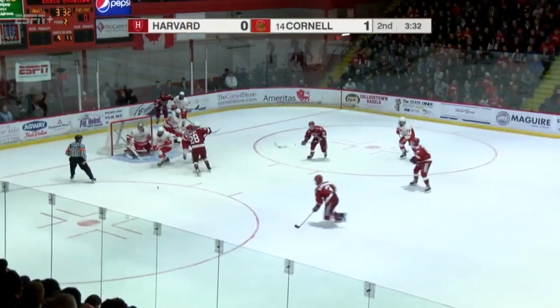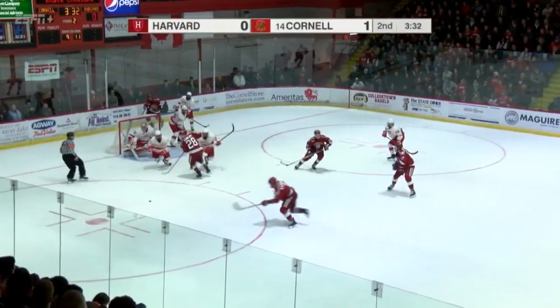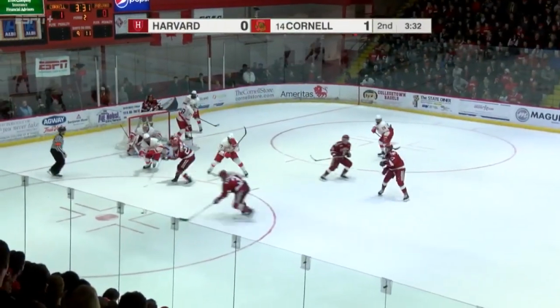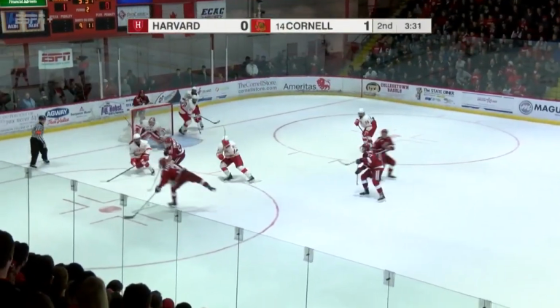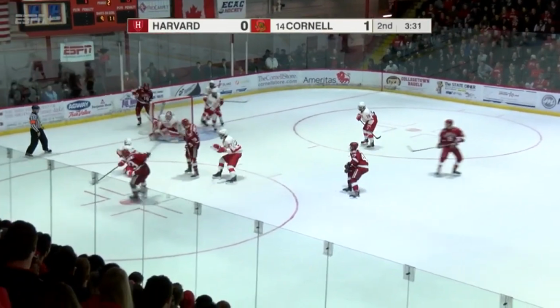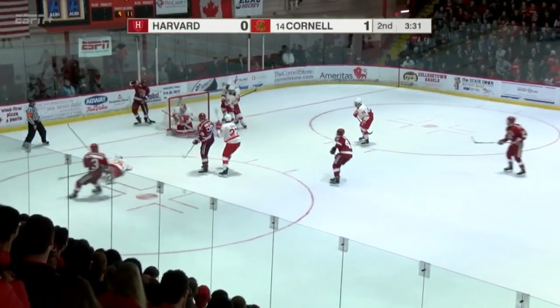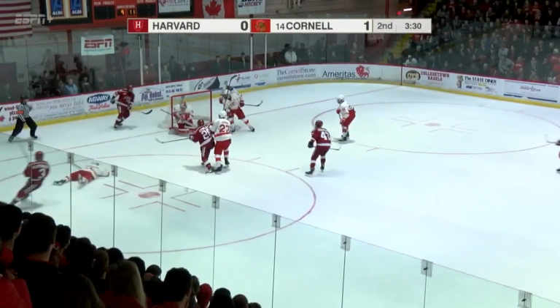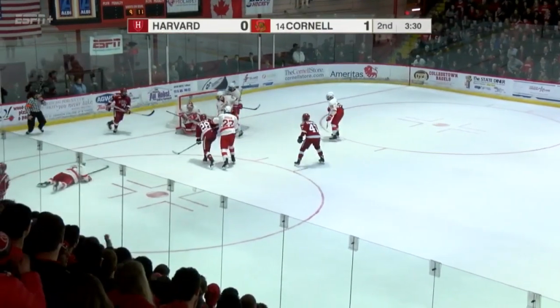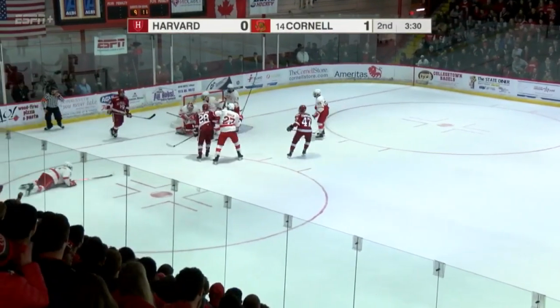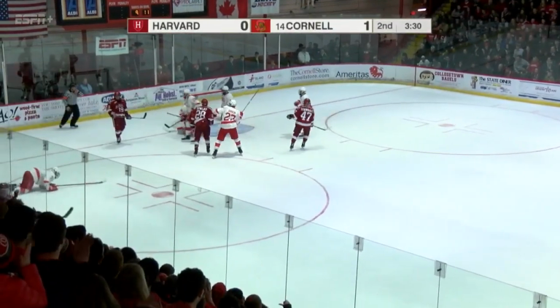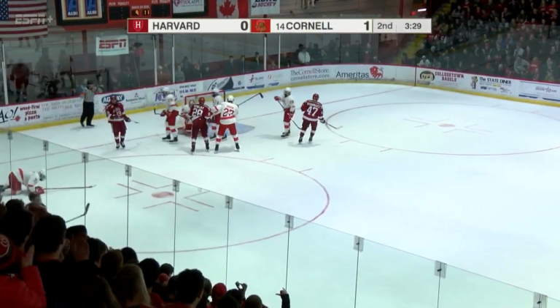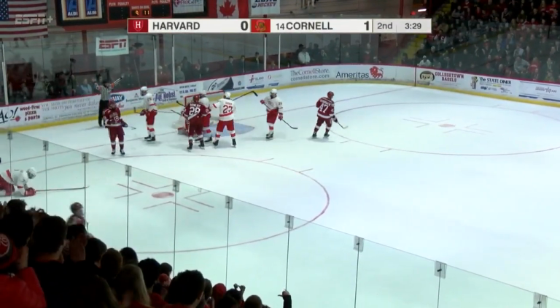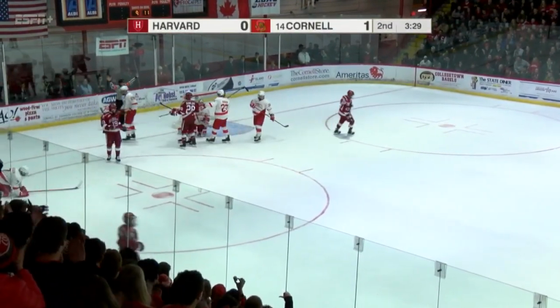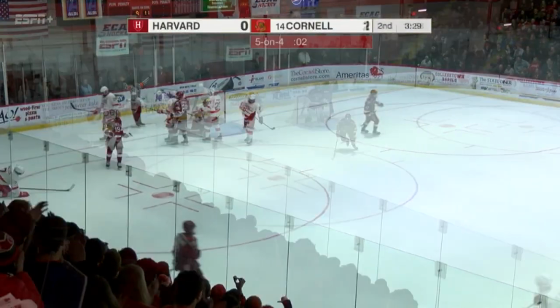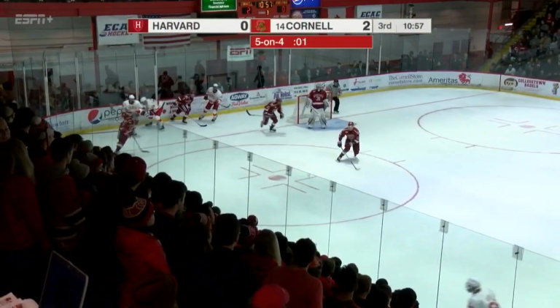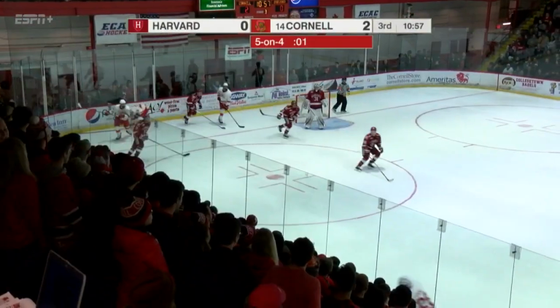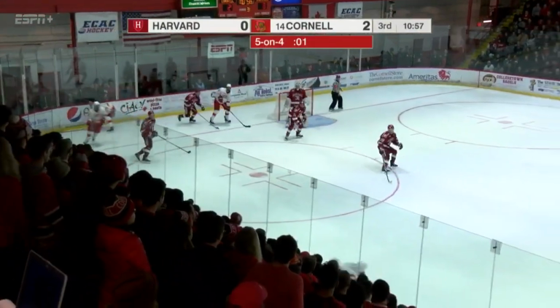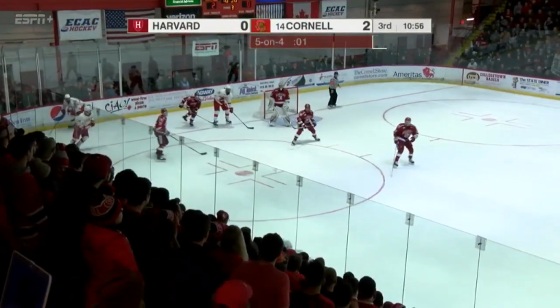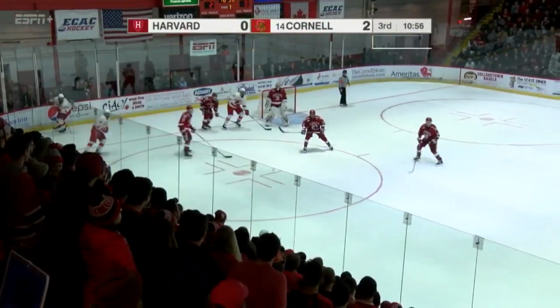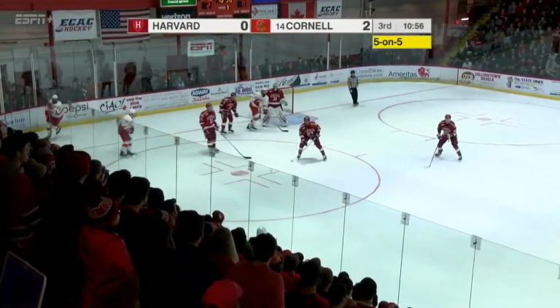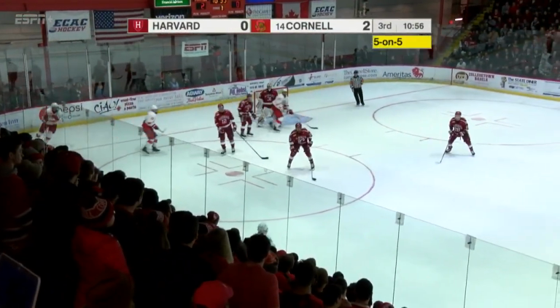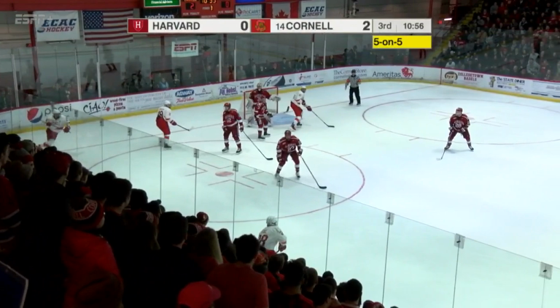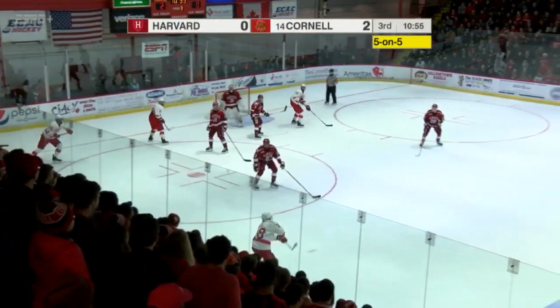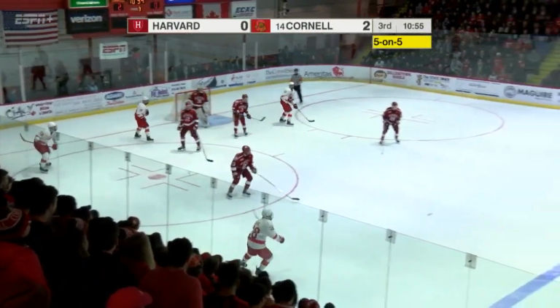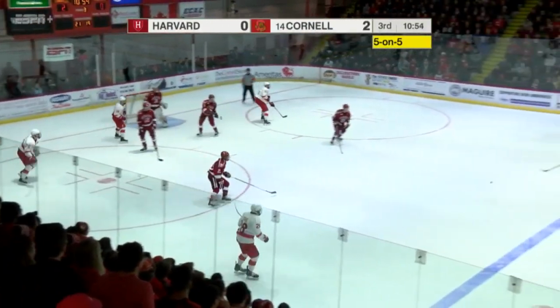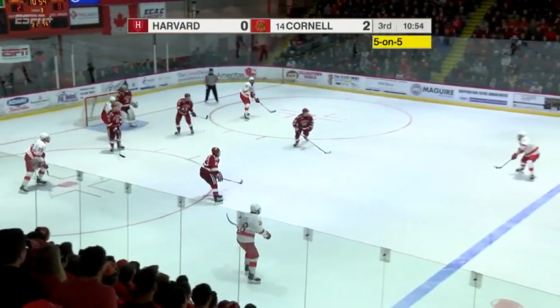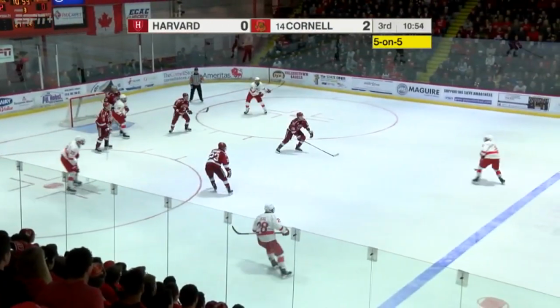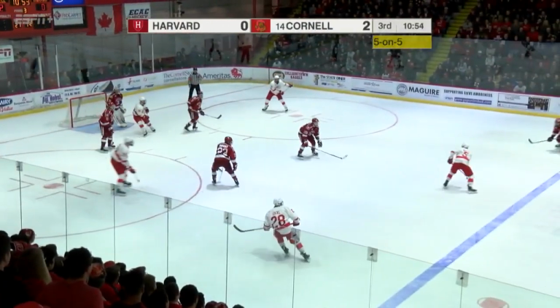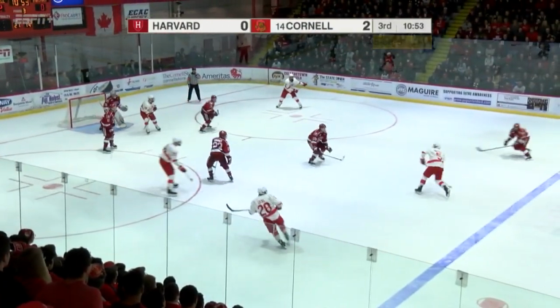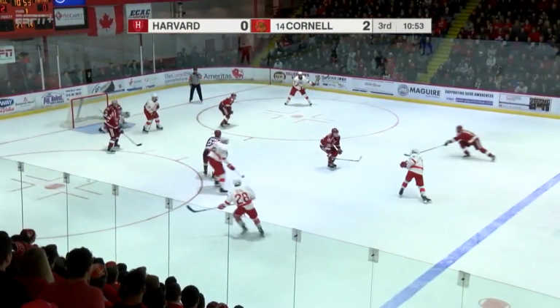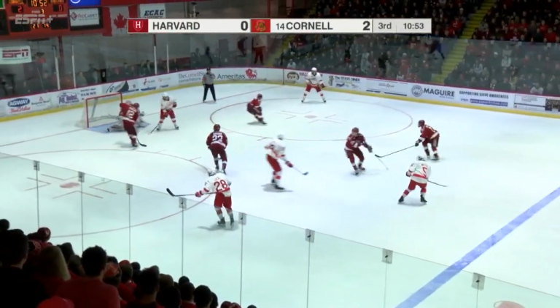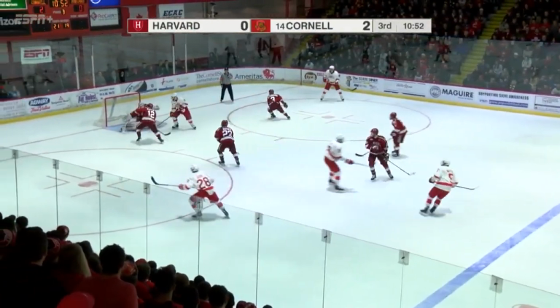Period number two, puck is free. Rathbone shot up high on Golida. Zito ready to return as the major penalty expires. The game remains 2-0 and some life for Harvard.